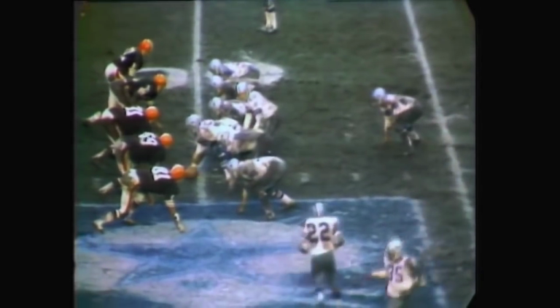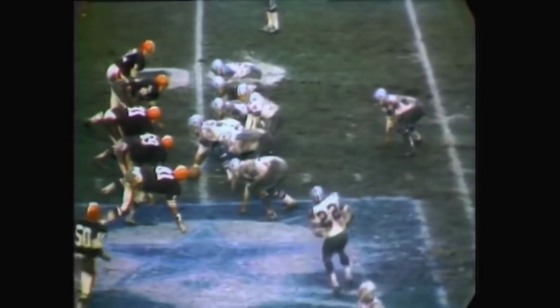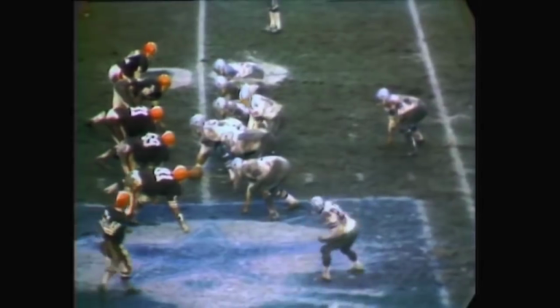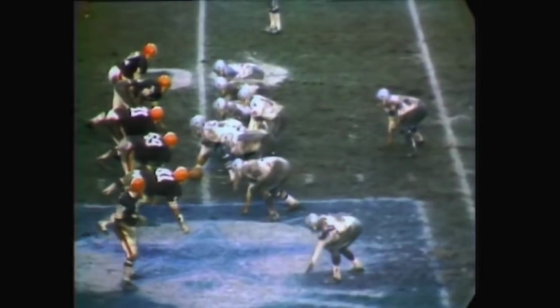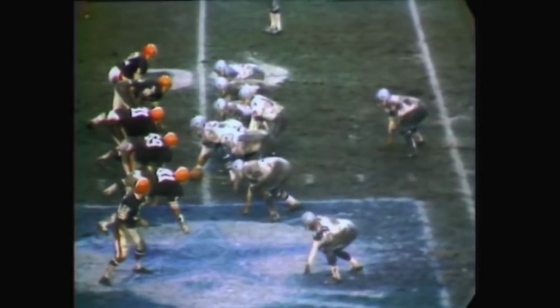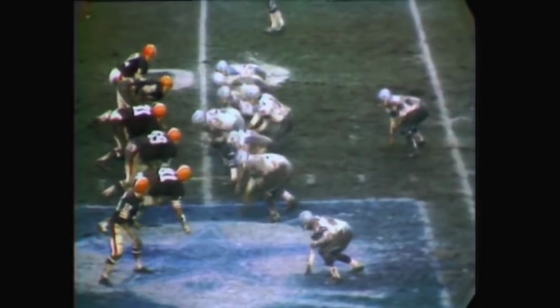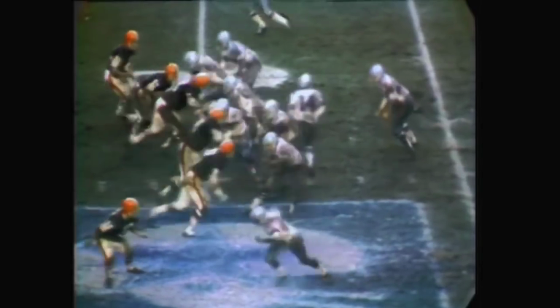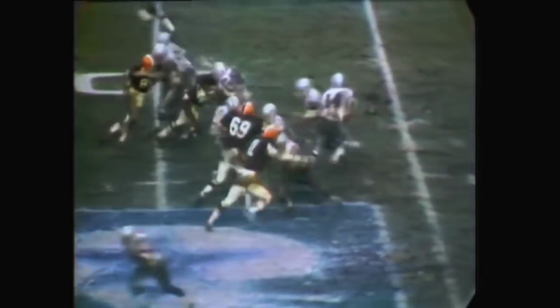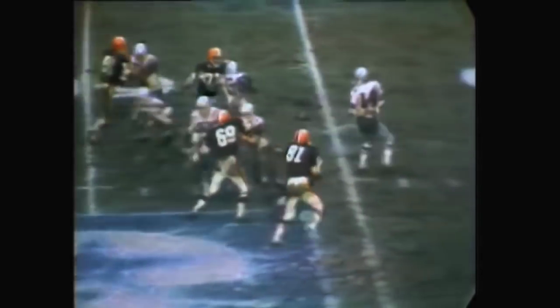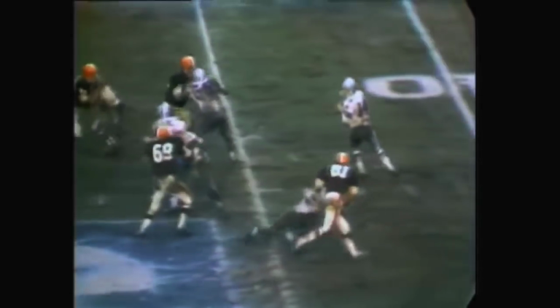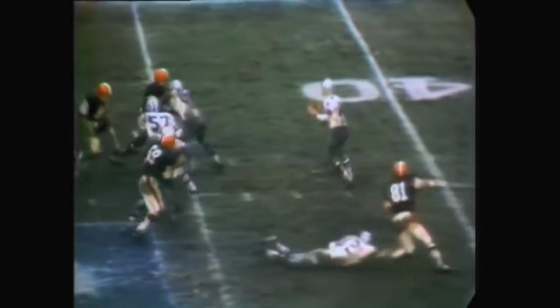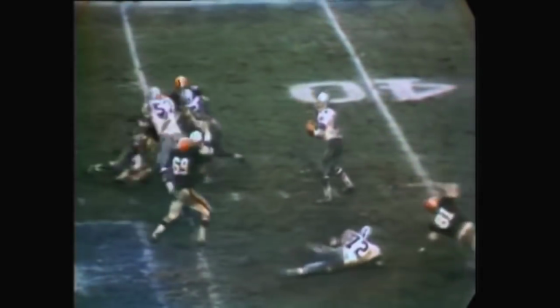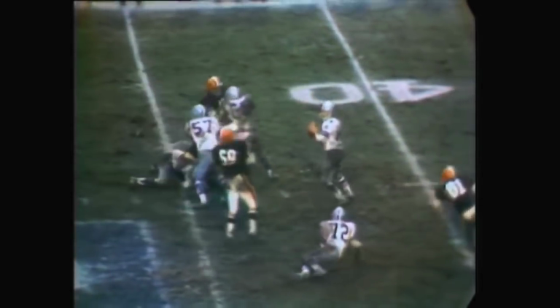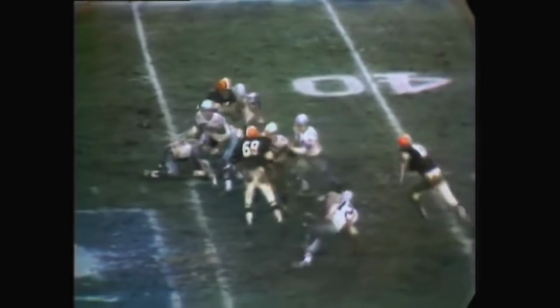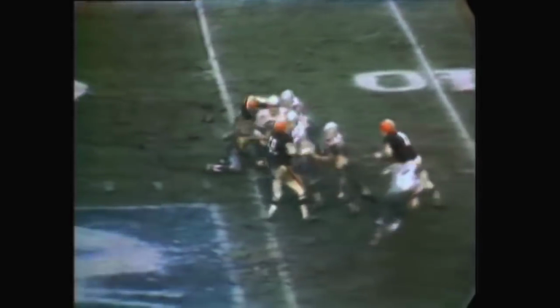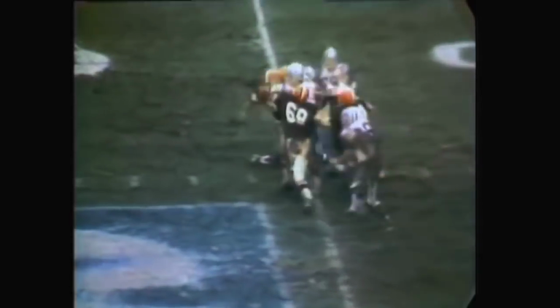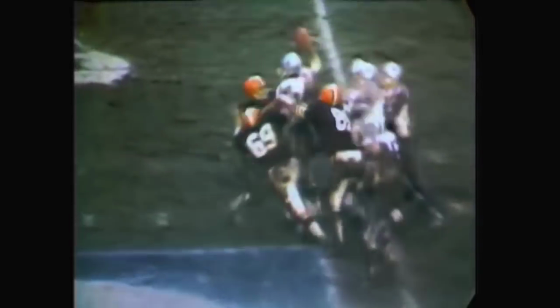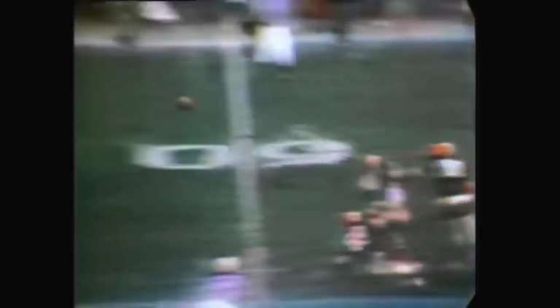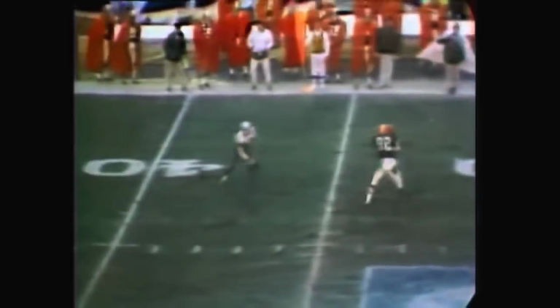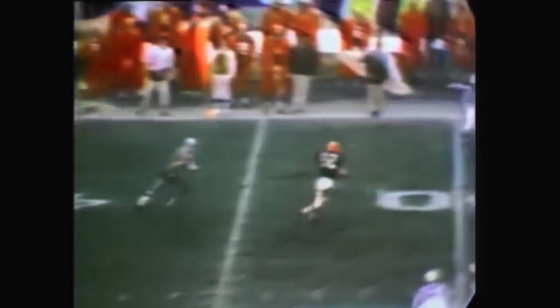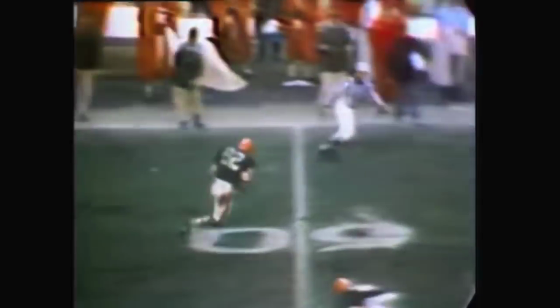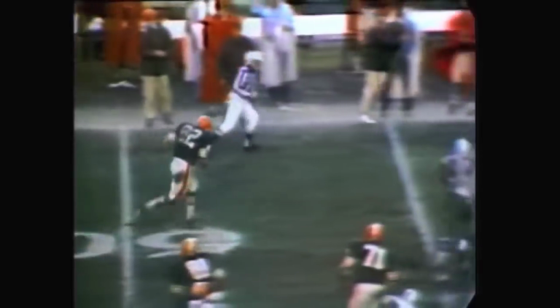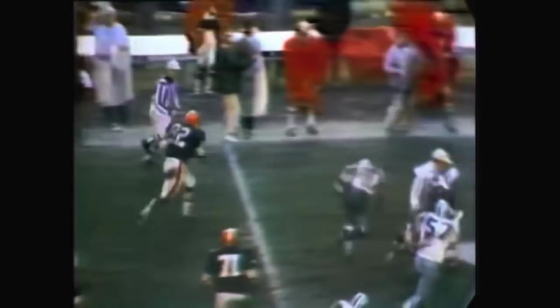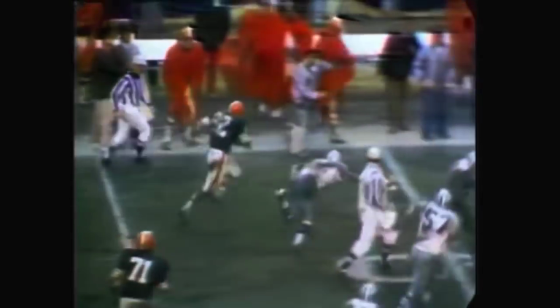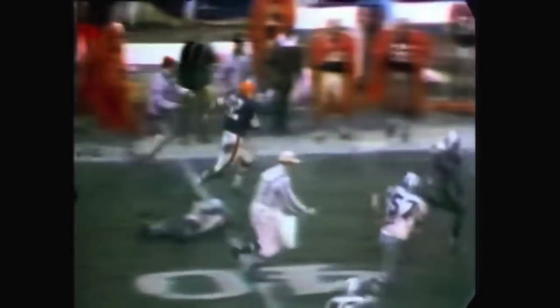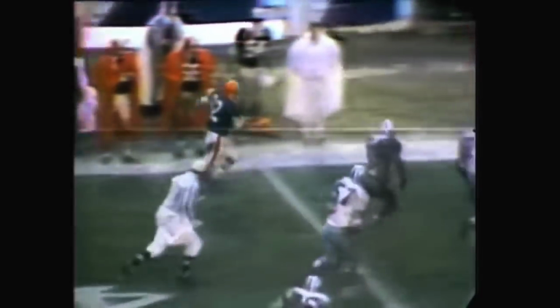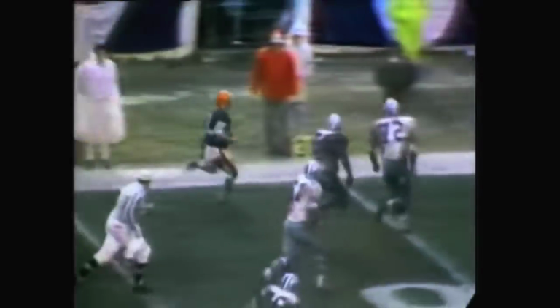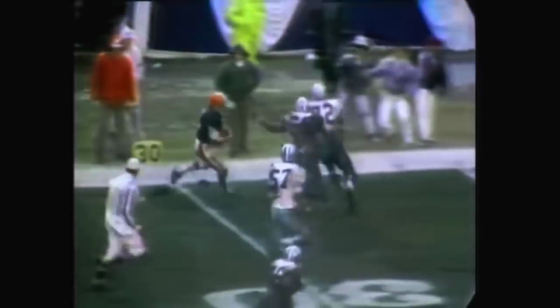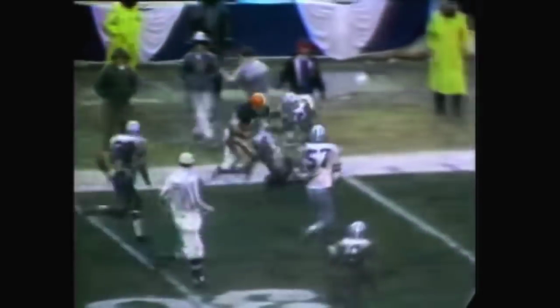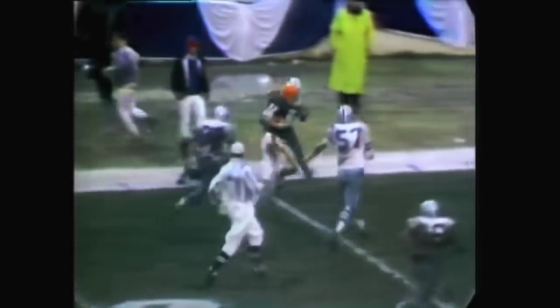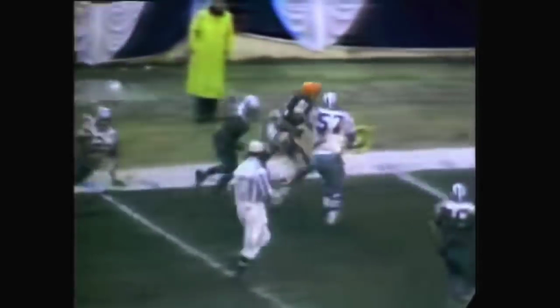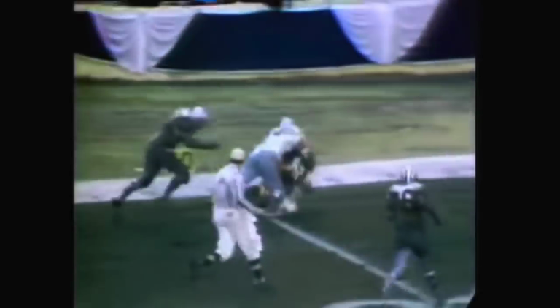In the early moments of the third quarter, Craig Morton, who had a tough day for Dallas, dropped back to pass. There must have been excellent coverage, and Cleveland put on a fine rush. Houston intercepts and rambles down the sideline some 33 yards before they can get him down.